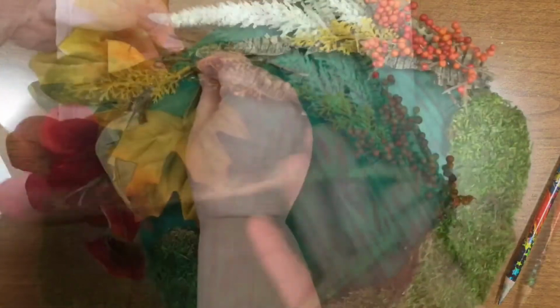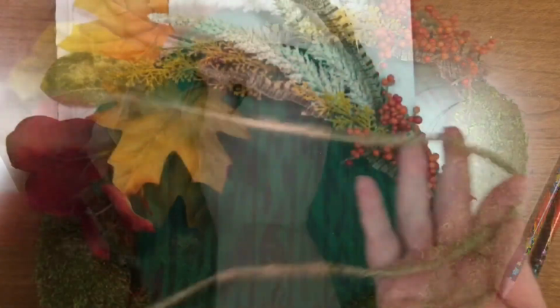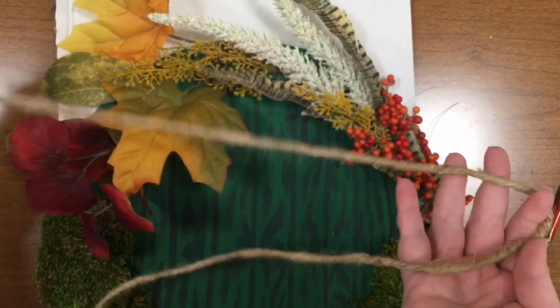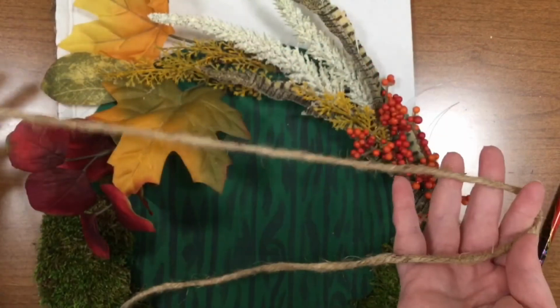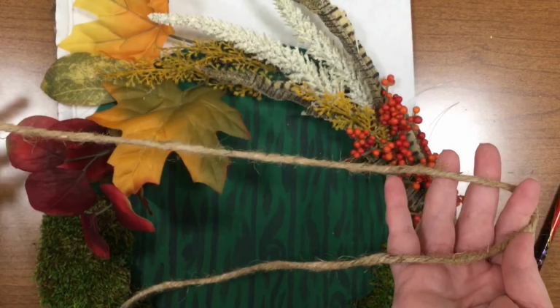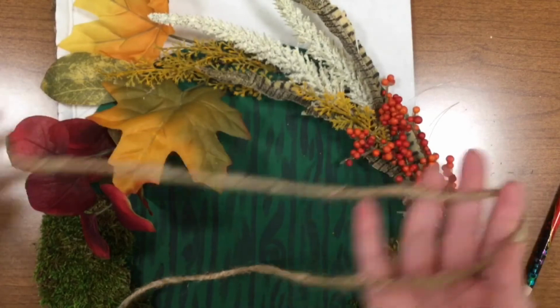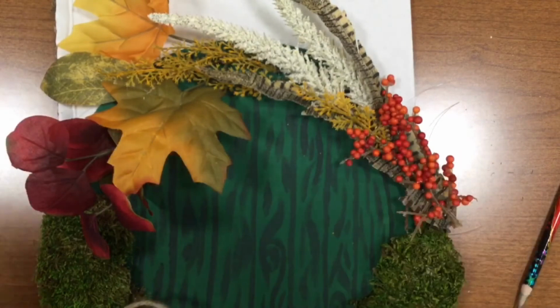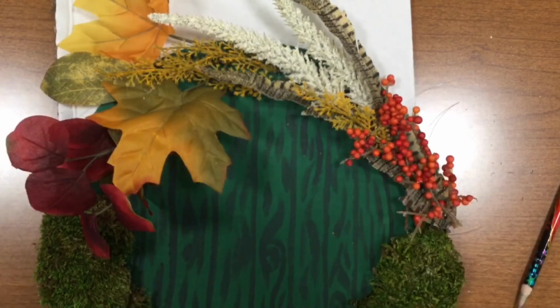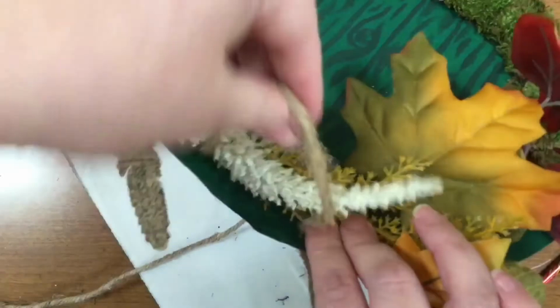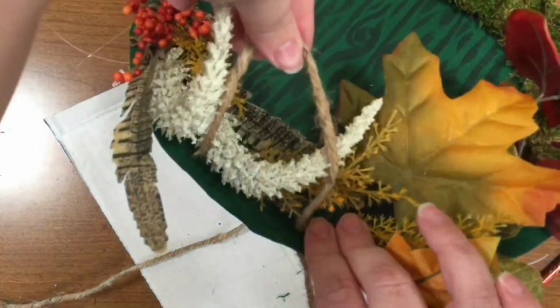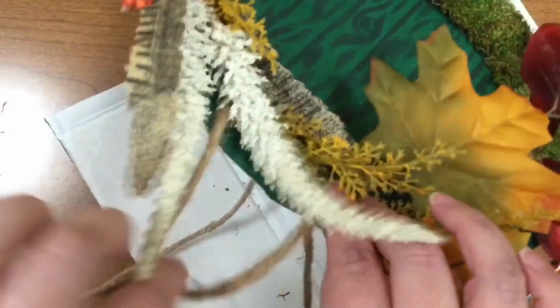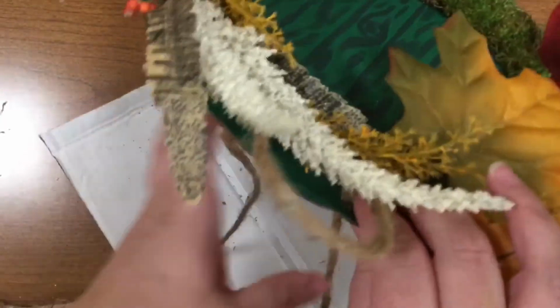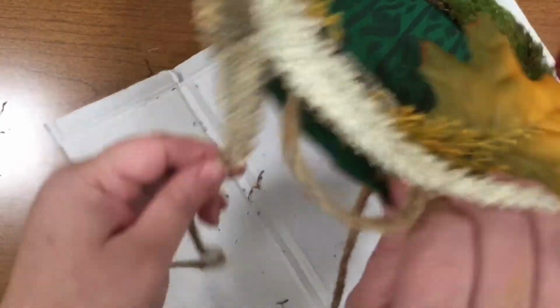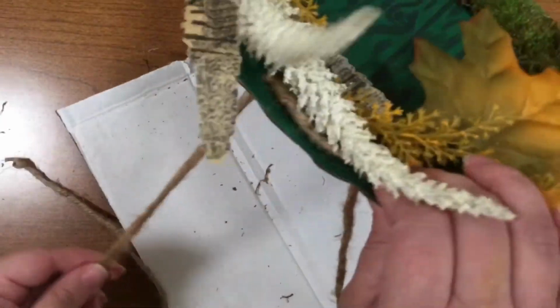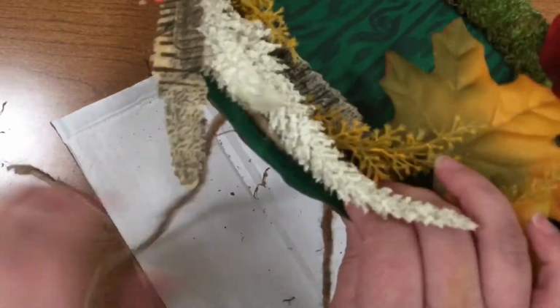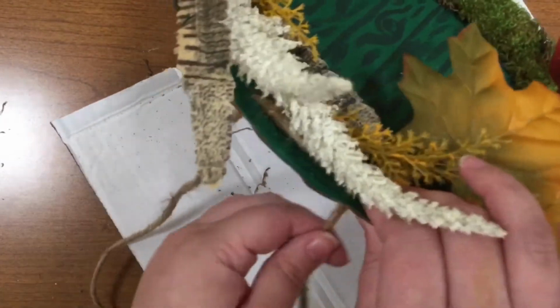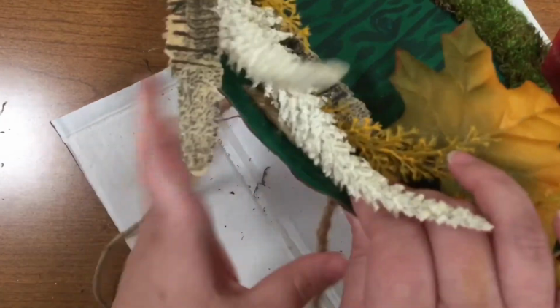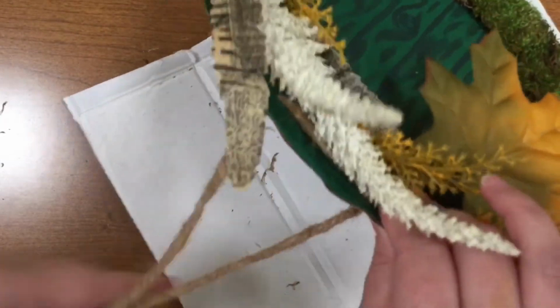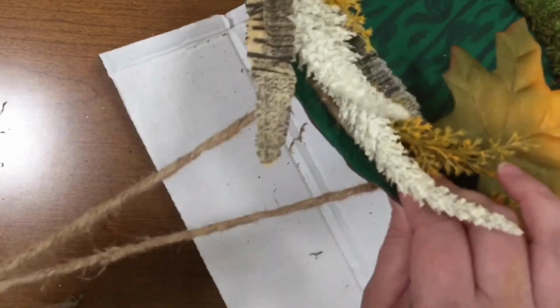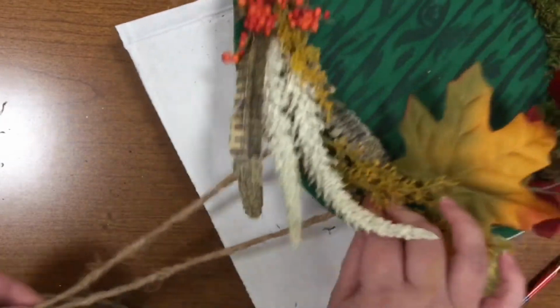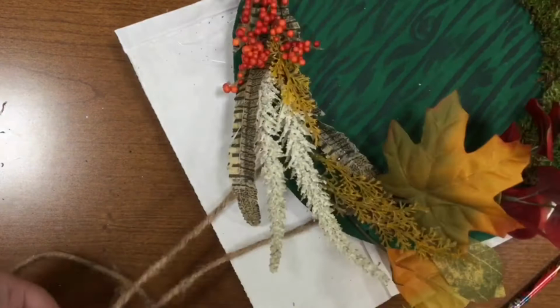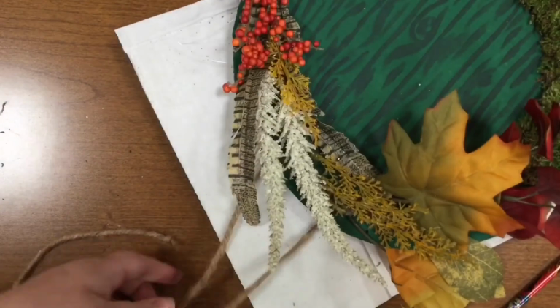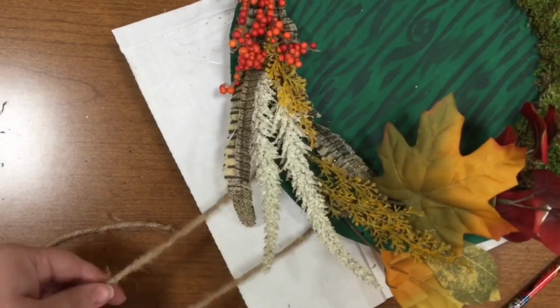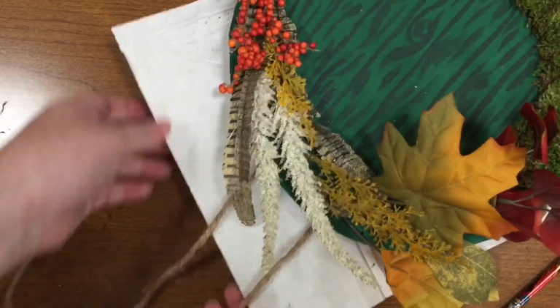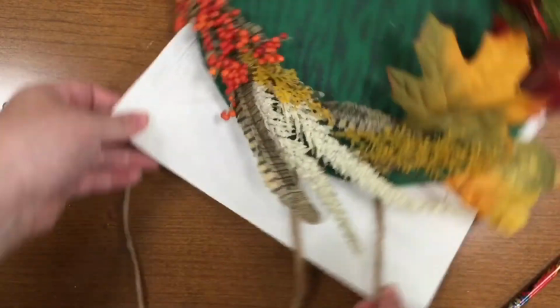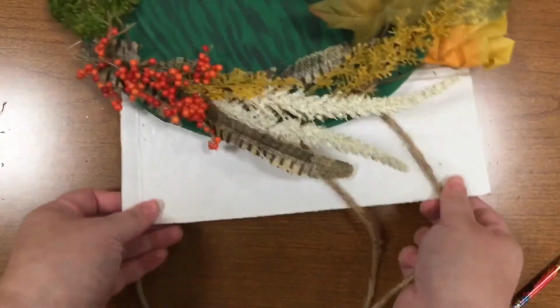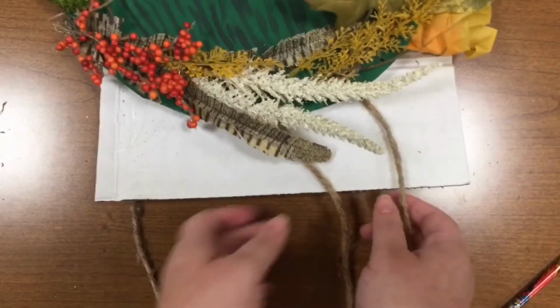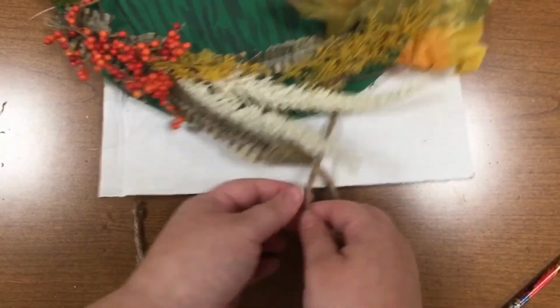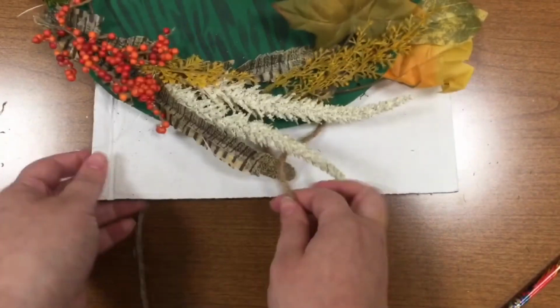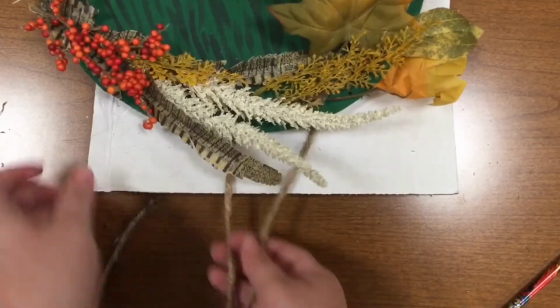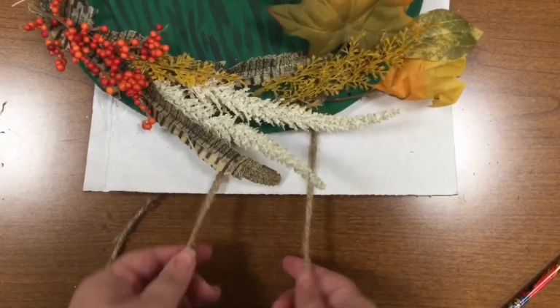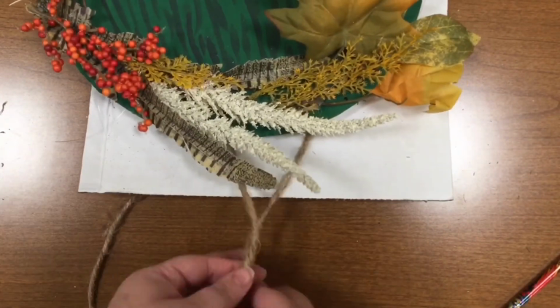Once all my florals are attached, I'm going to take this twine, run it through those larger holes at the top, and tie it off really tight in a couple of double knots.